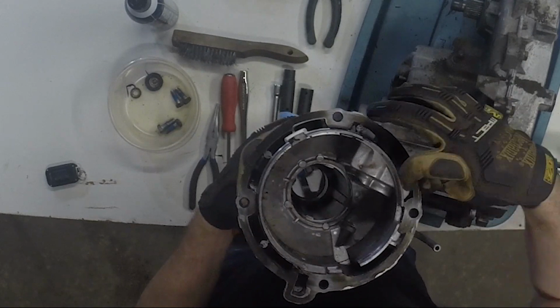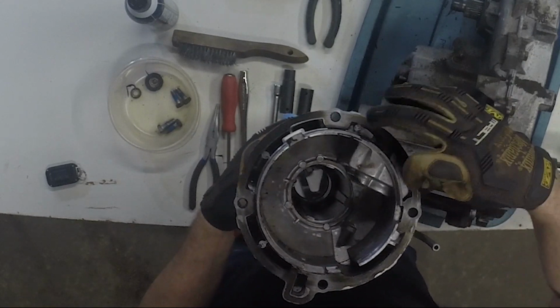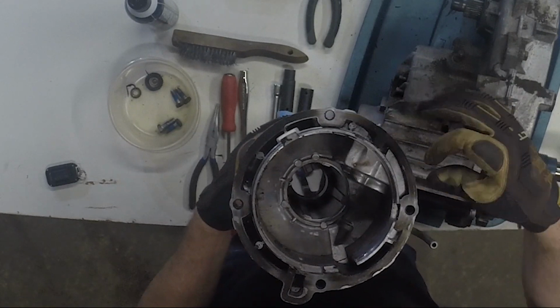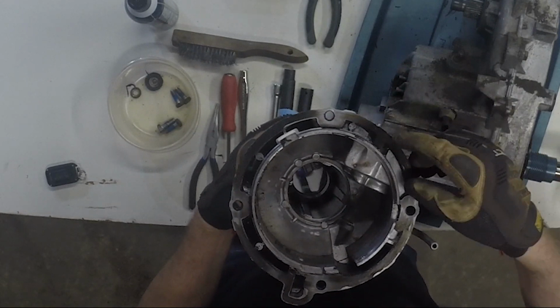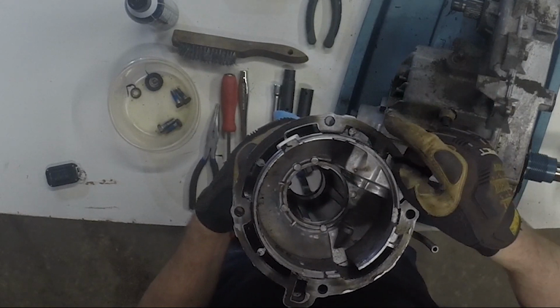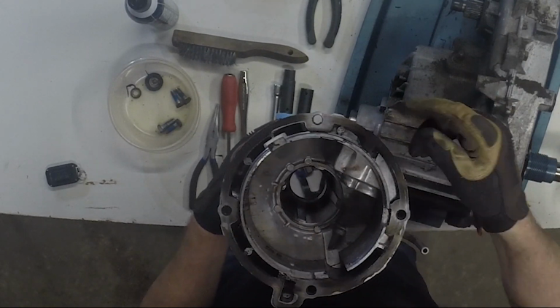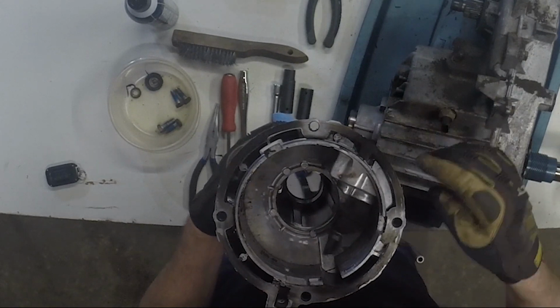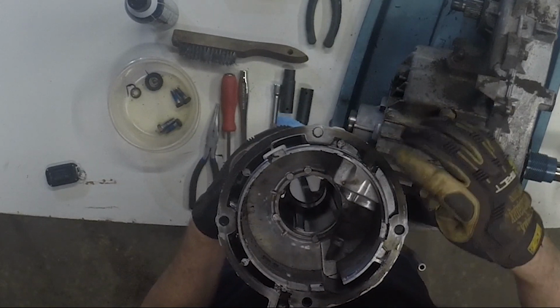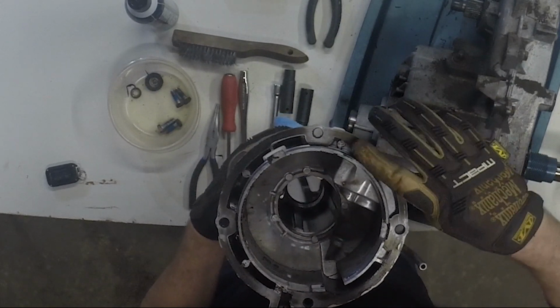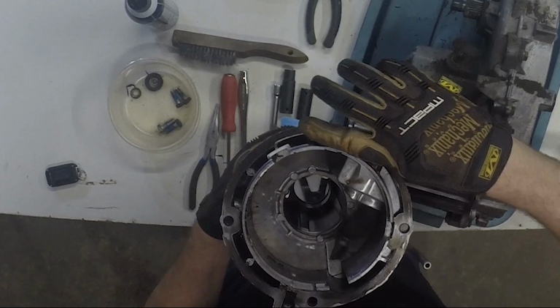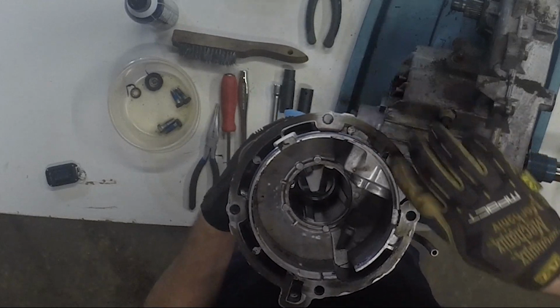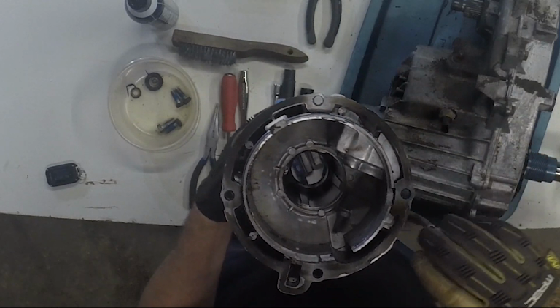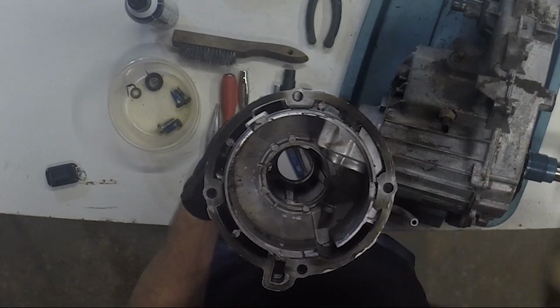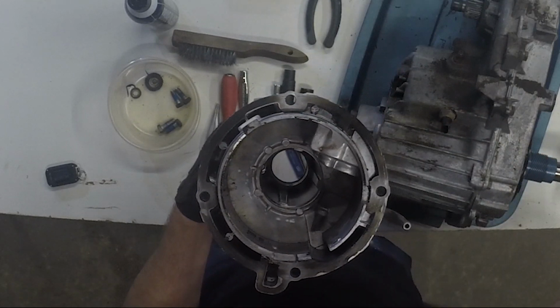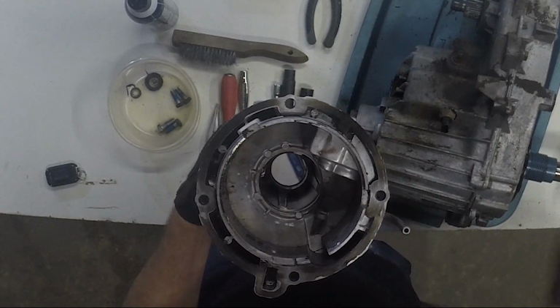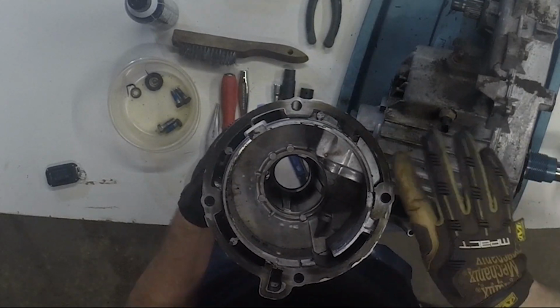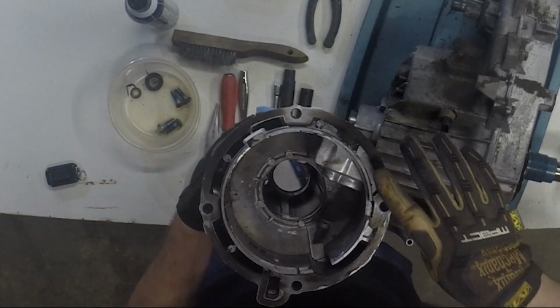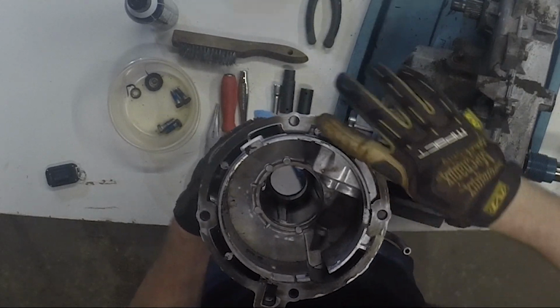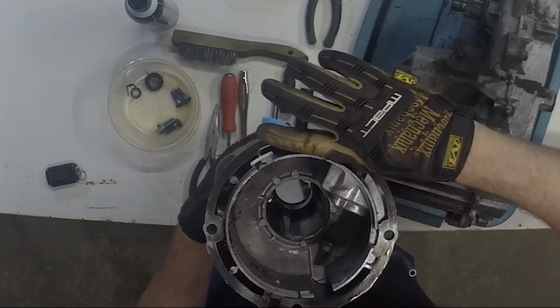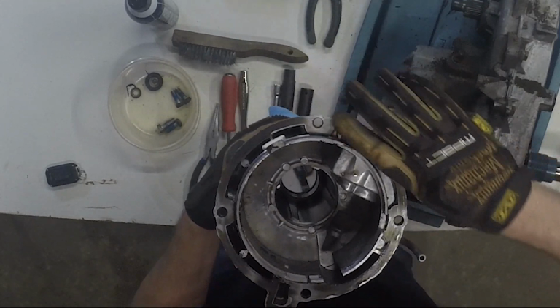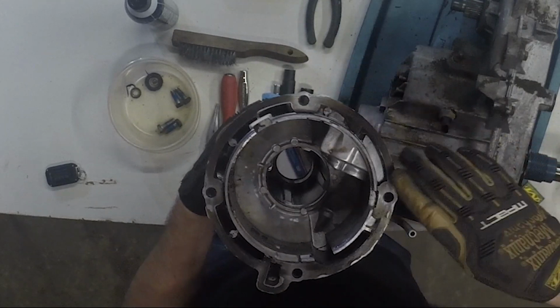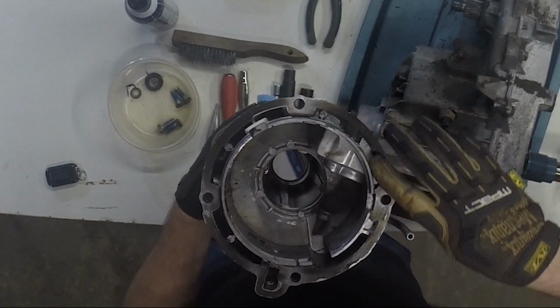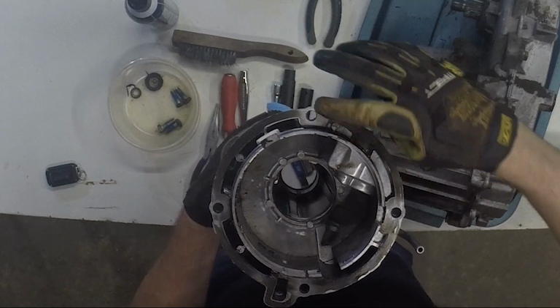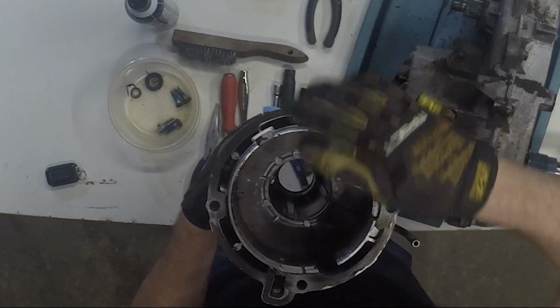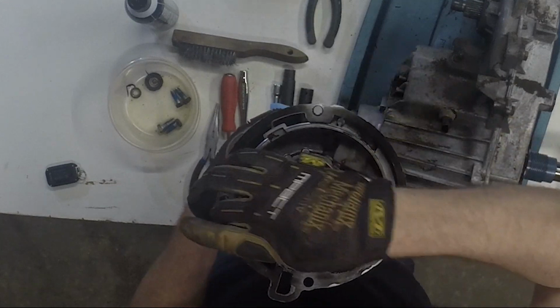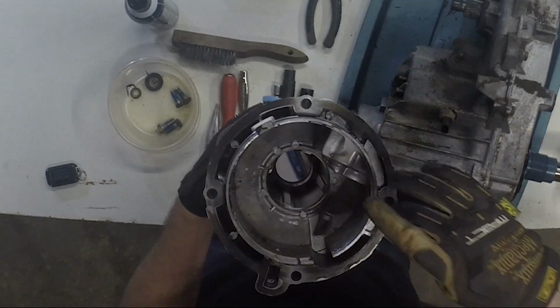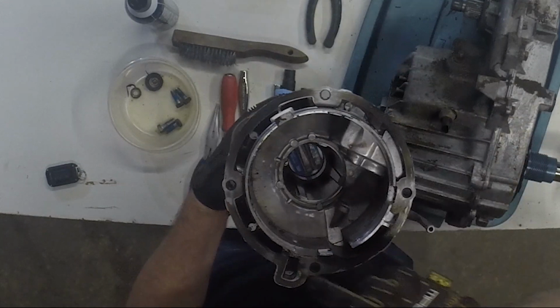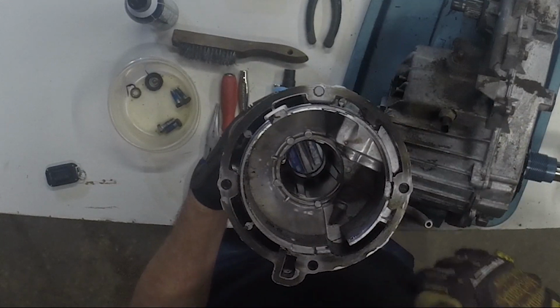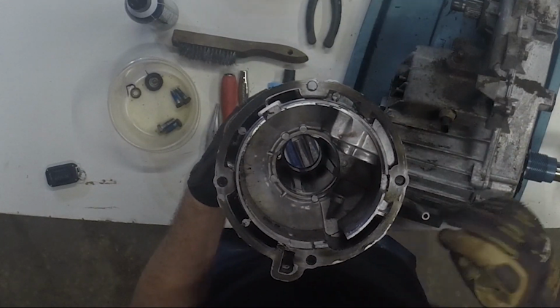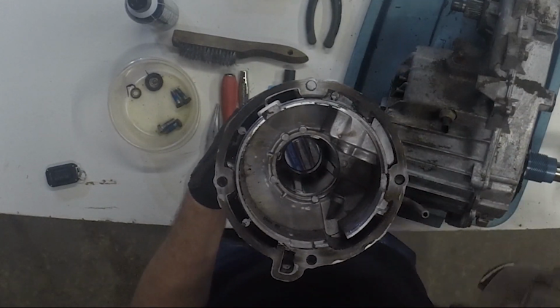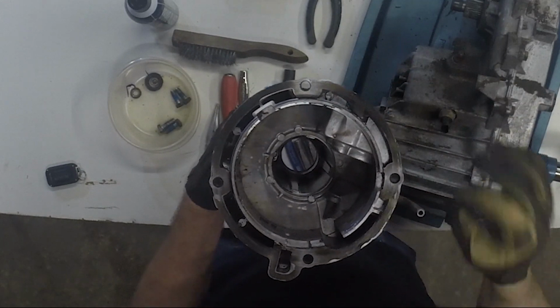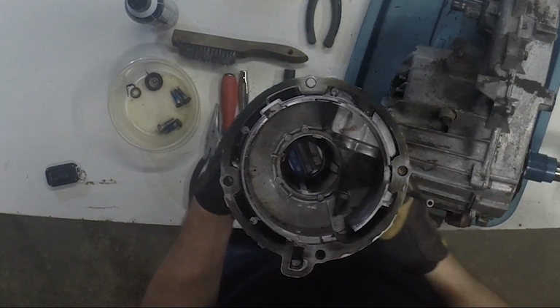What I would do in this case — and what I will do — is take this piece, put it in my big vise, and run a flat file, a big long flat file, to knock these high spots down so I get a better sealing surface.